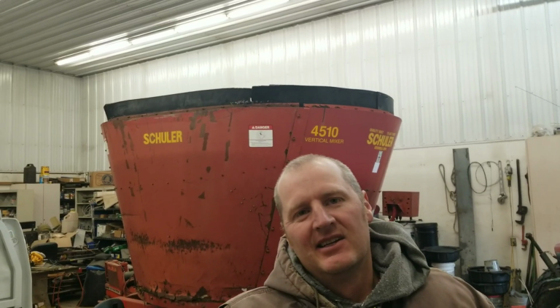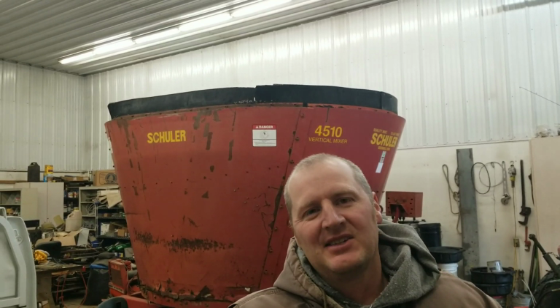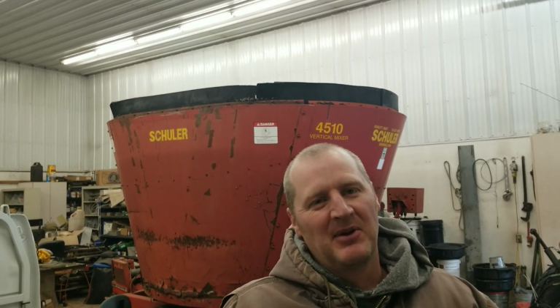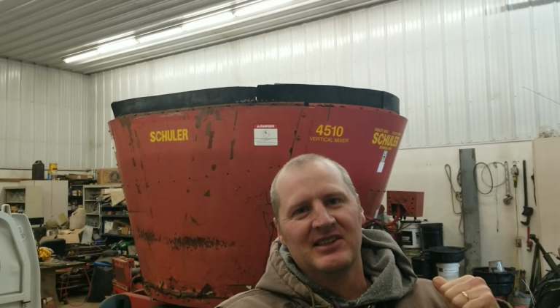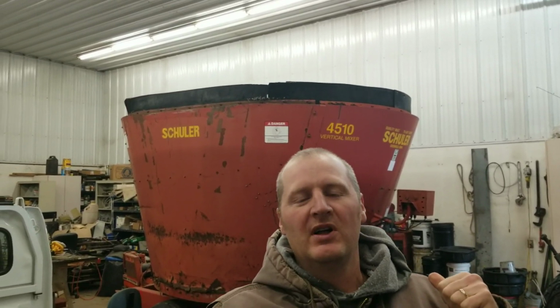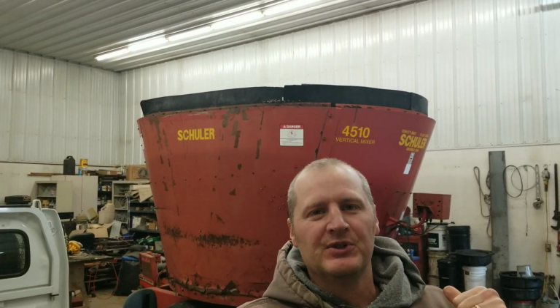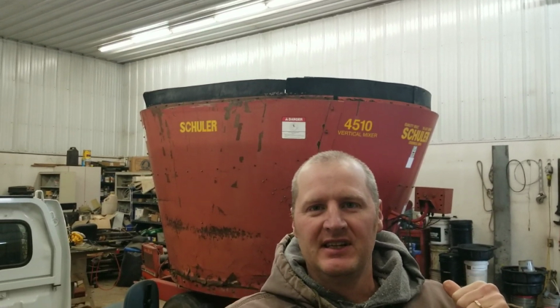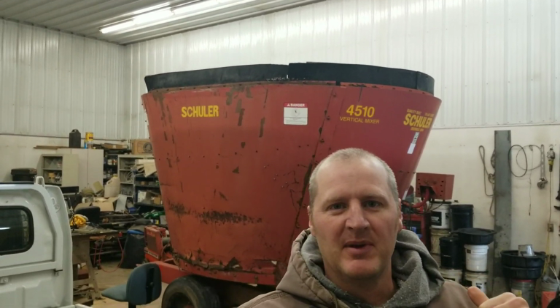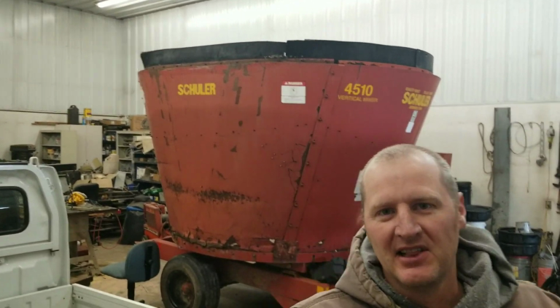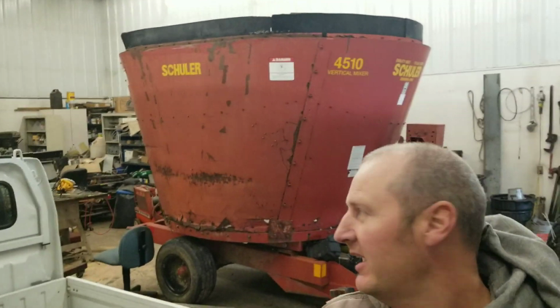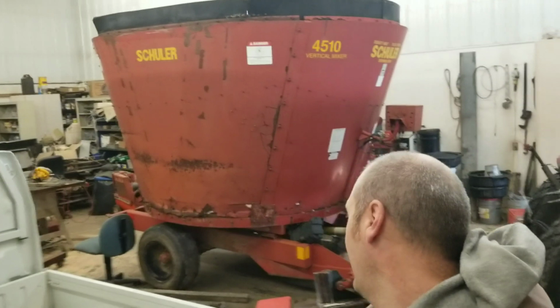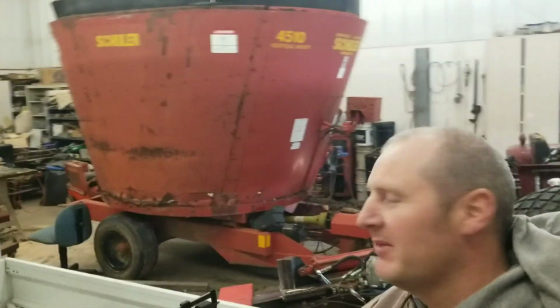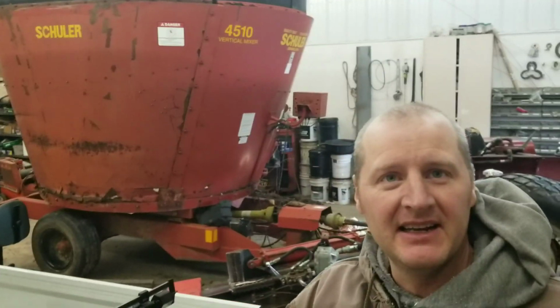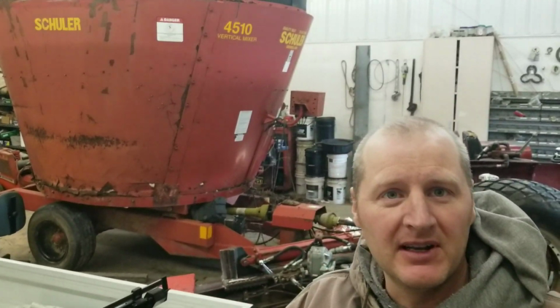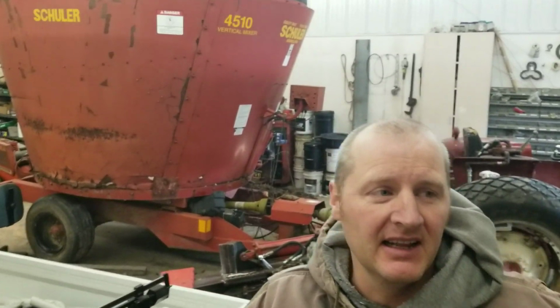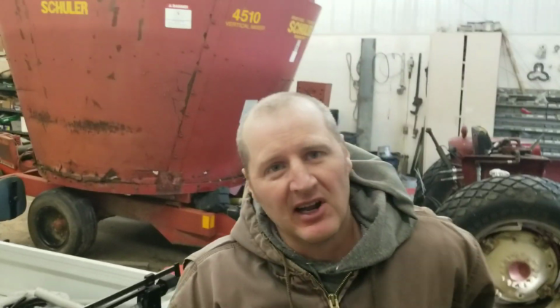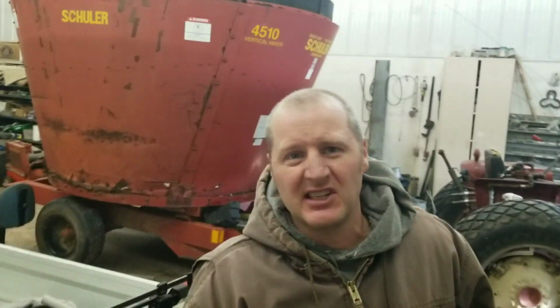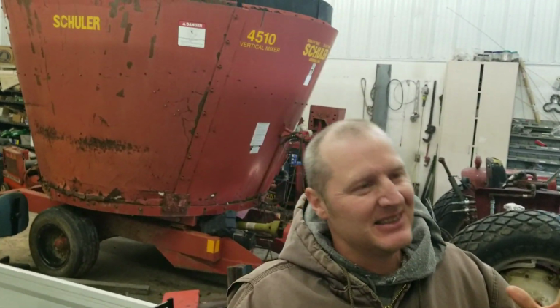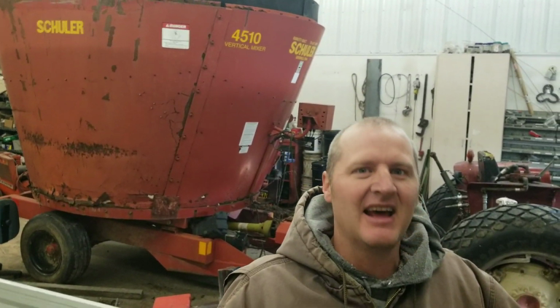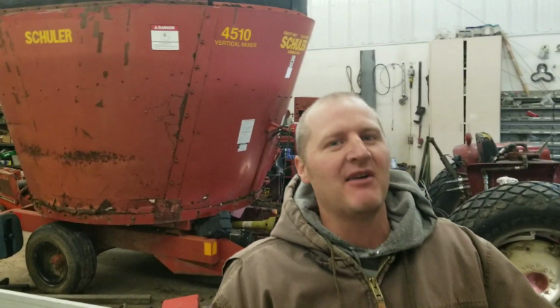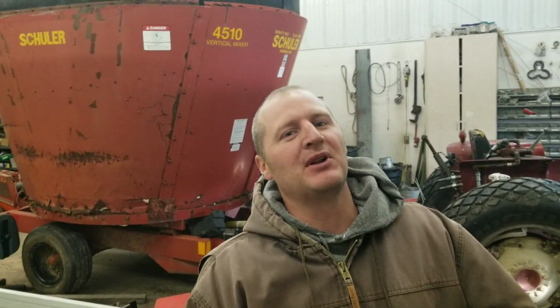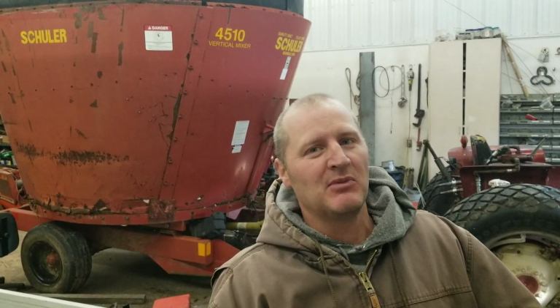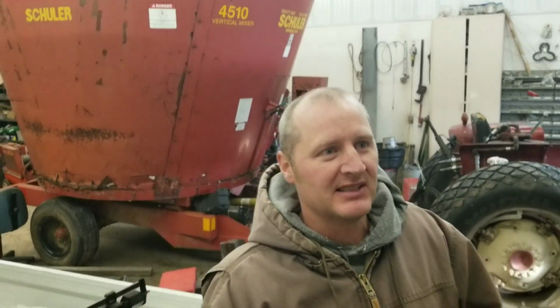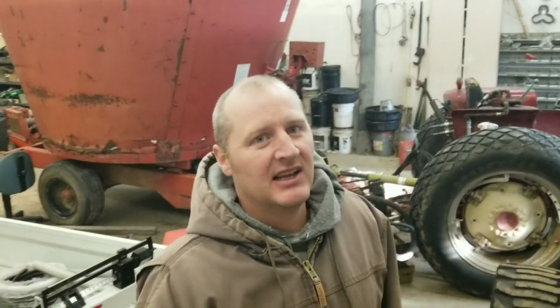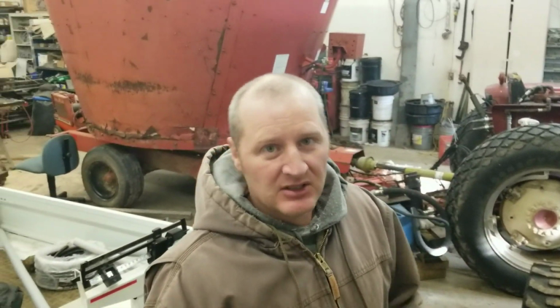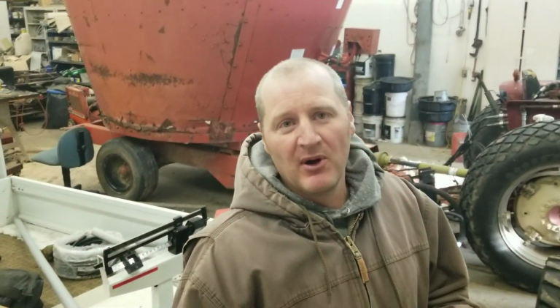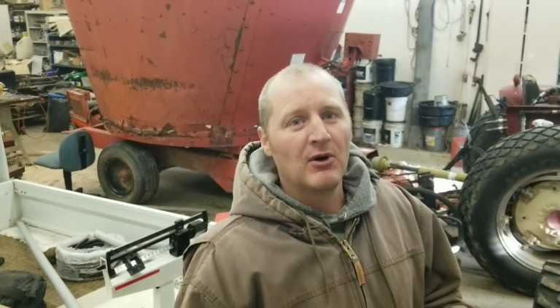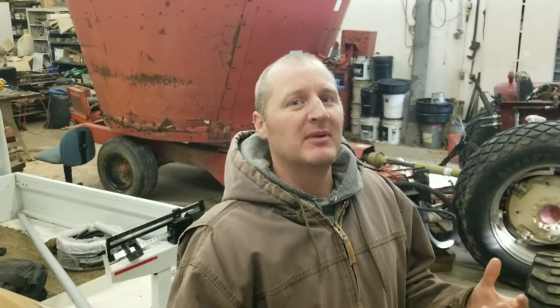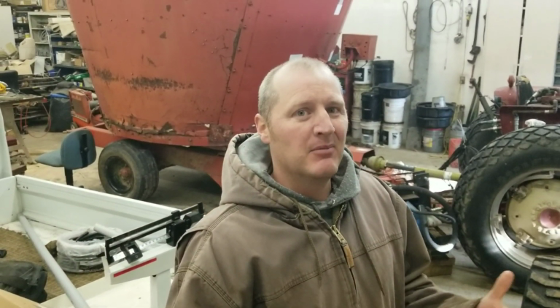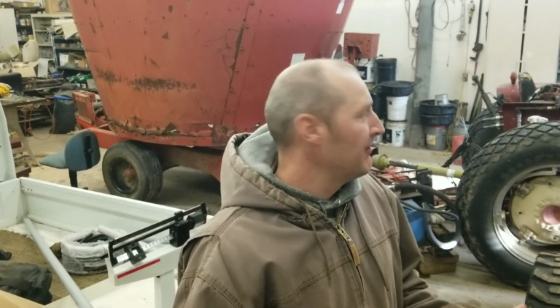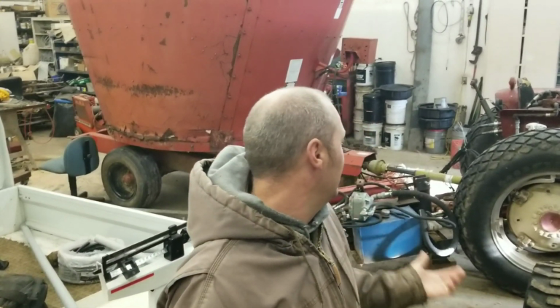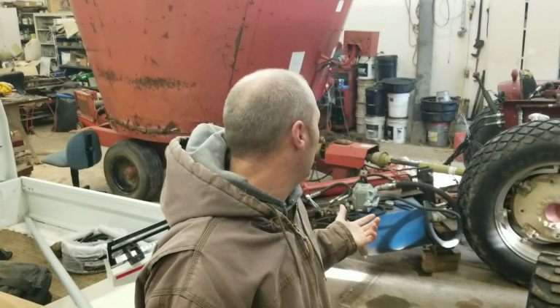So last summer I came across this well-used TMR mixer. I thought, you know, what the heck, maybe I can get it up and running again. I found it on Craigslist, got it at what I thought was a pretty reasonable price, to the point where I could afford to put a little bit of time, money, and effort in to get it up and running.